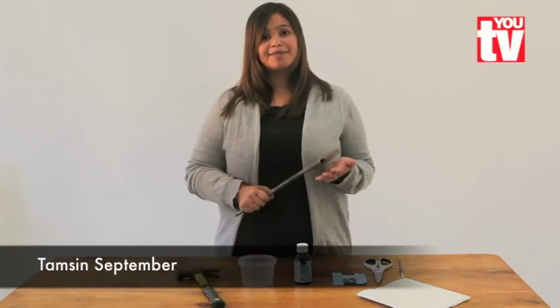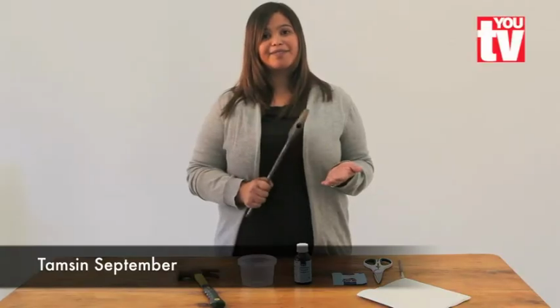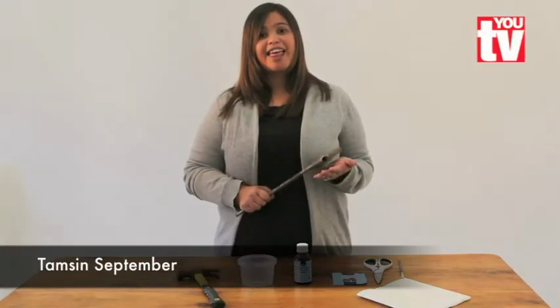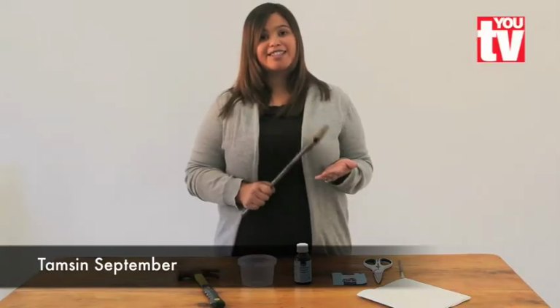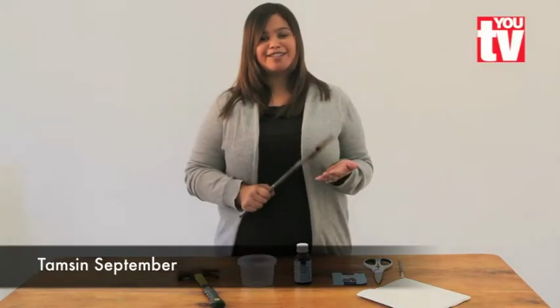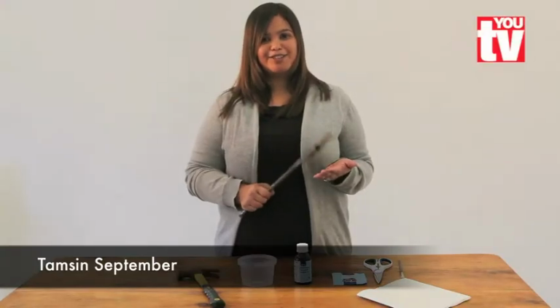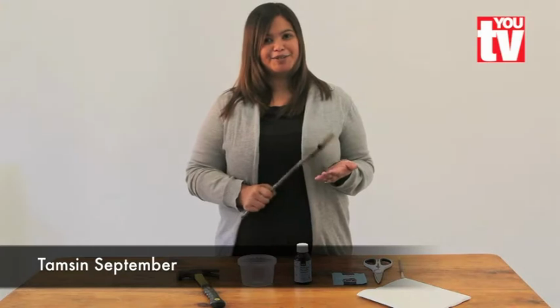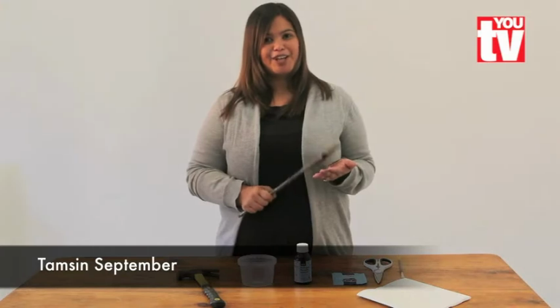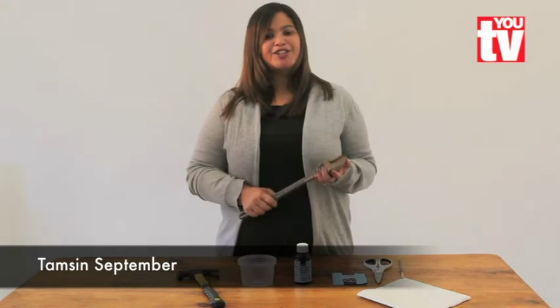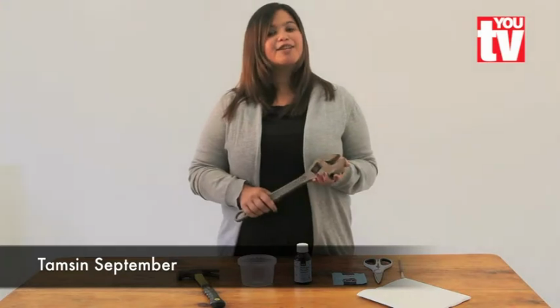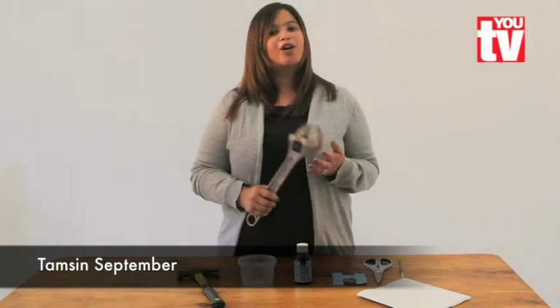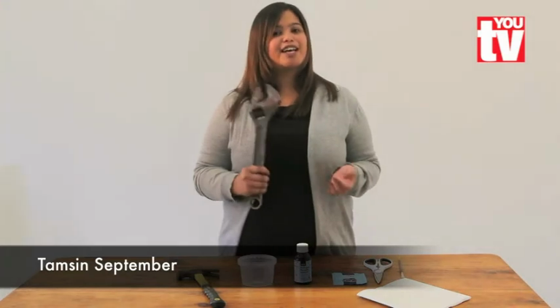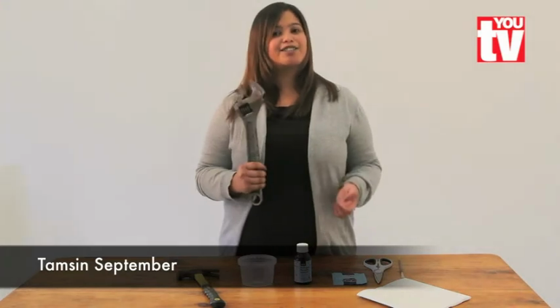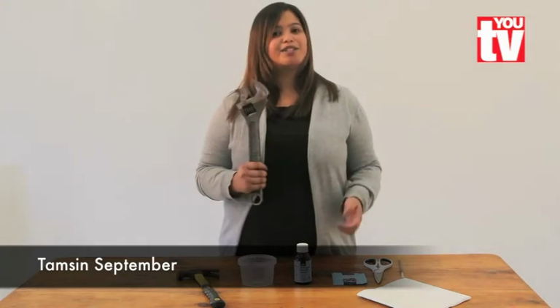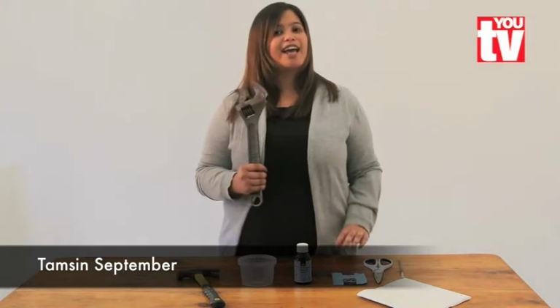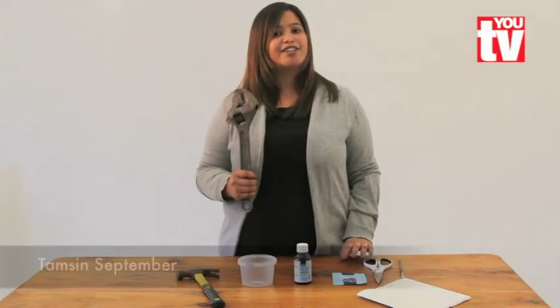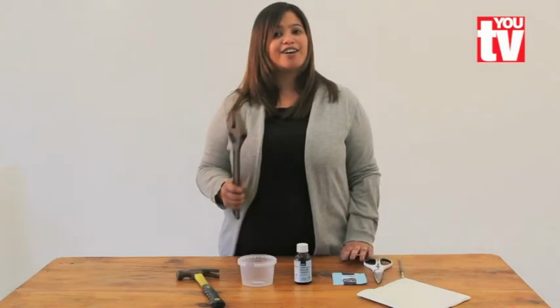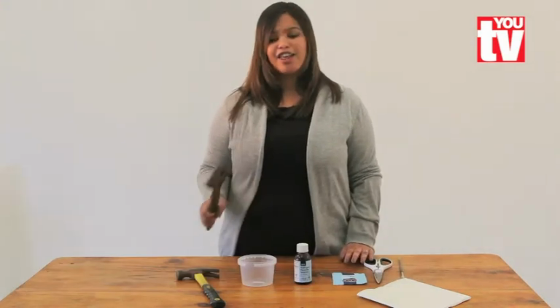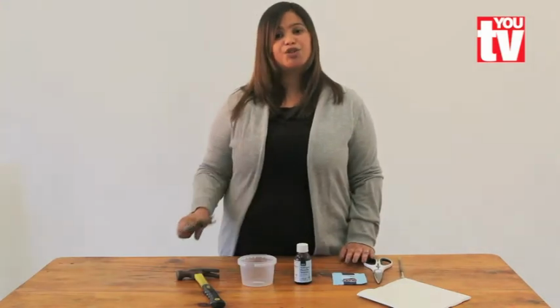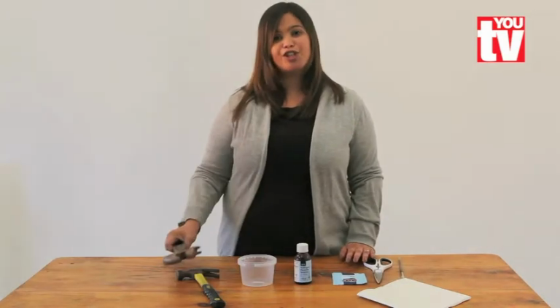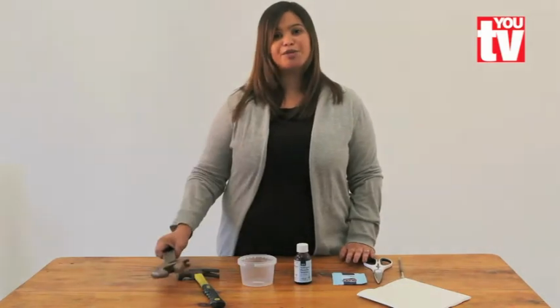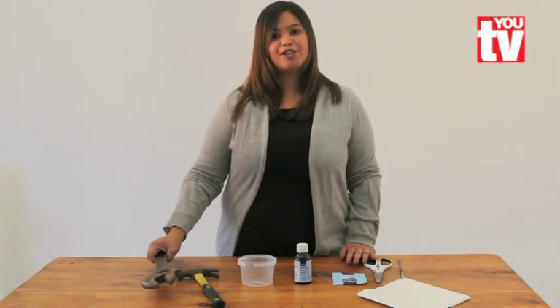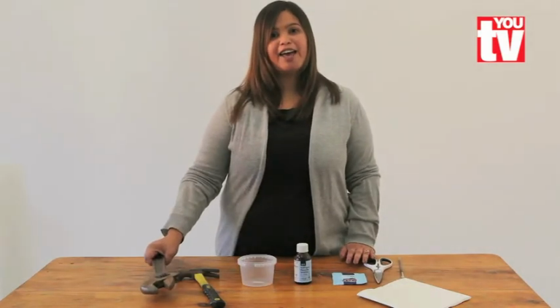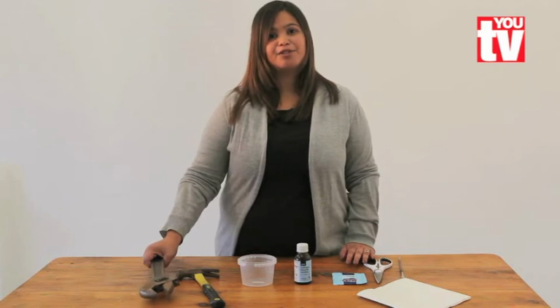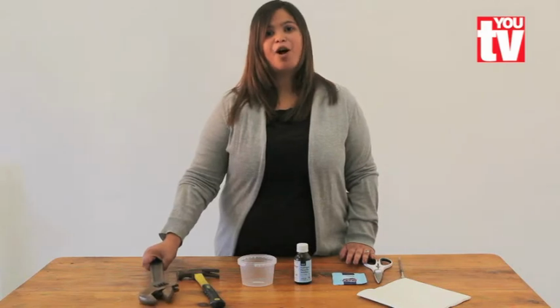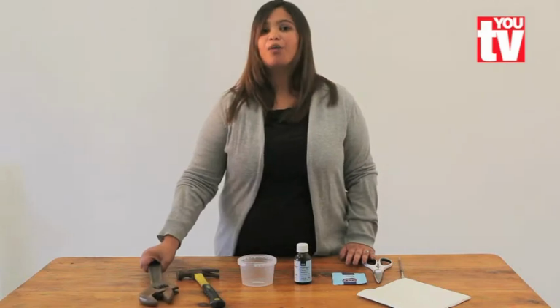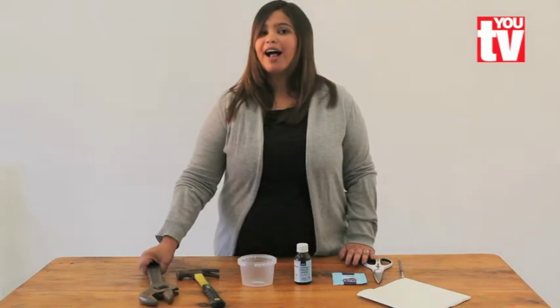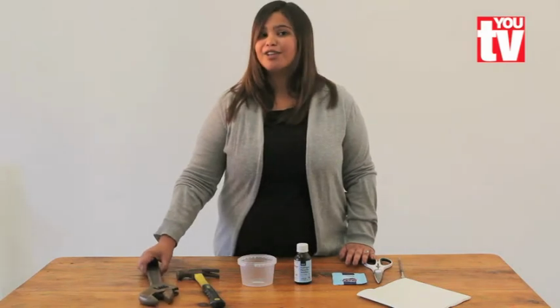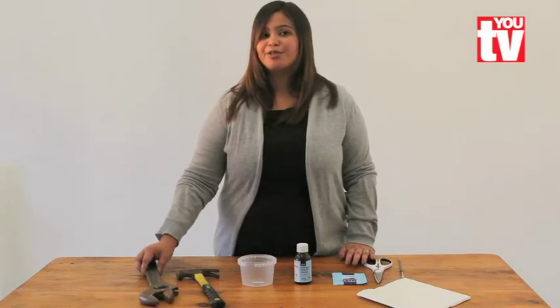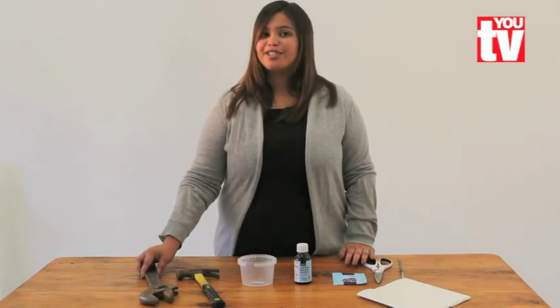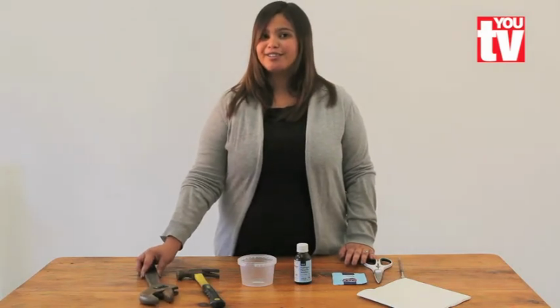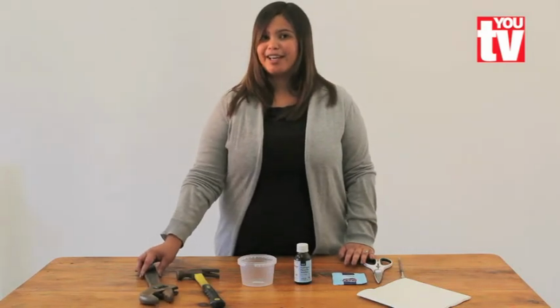Husbands, this one's for you. Do you have some old rusted tools lying in your garage that you wish you could bring back to life? Well, I'll show you just how to do that.